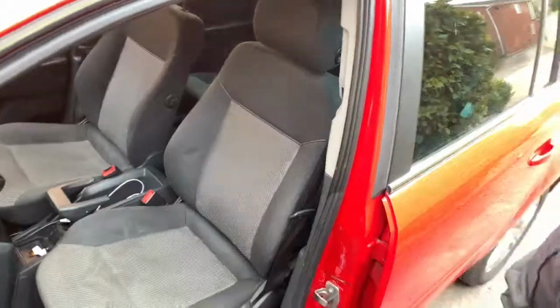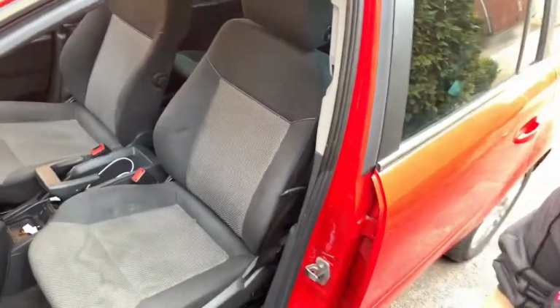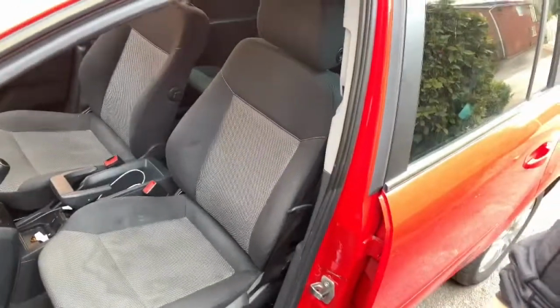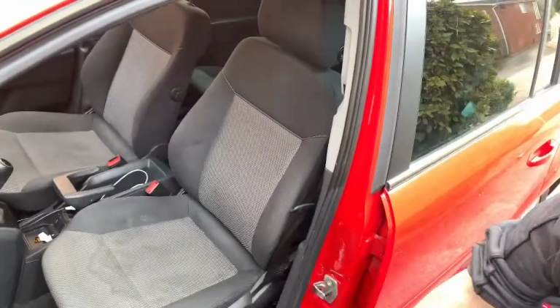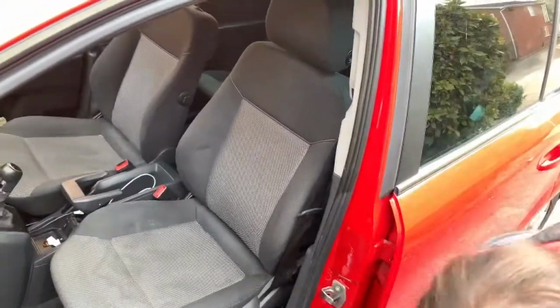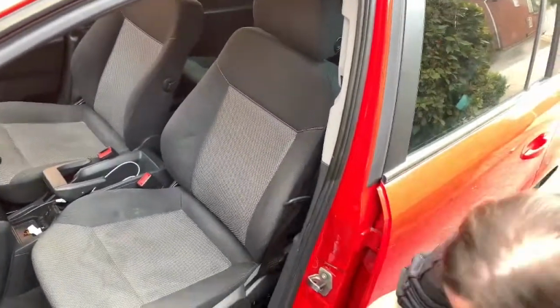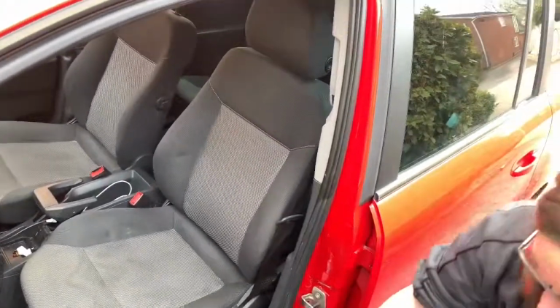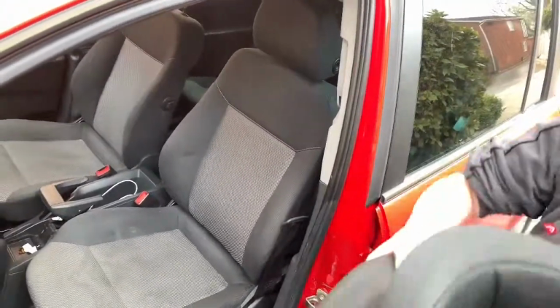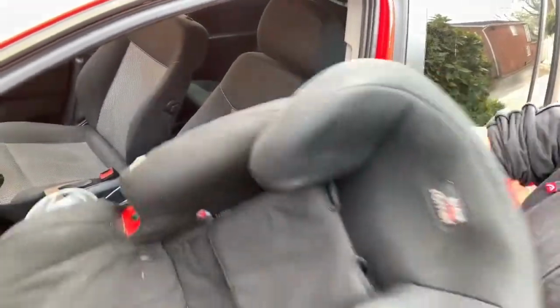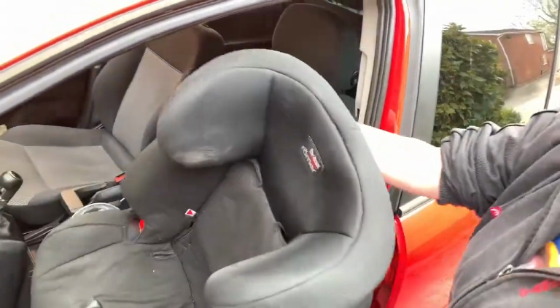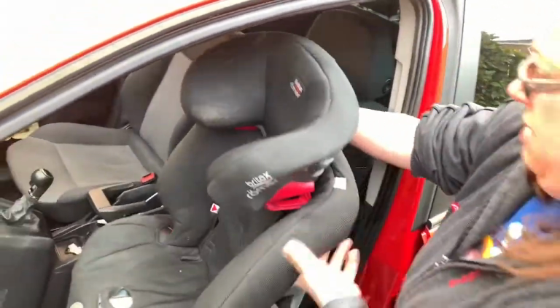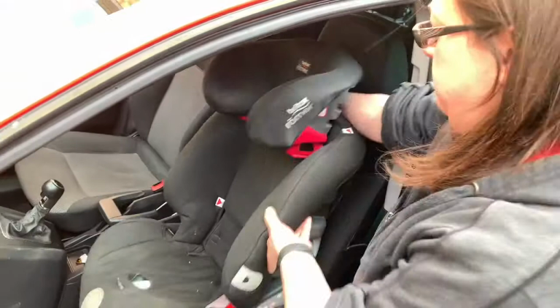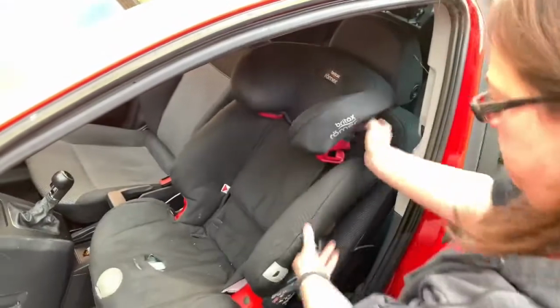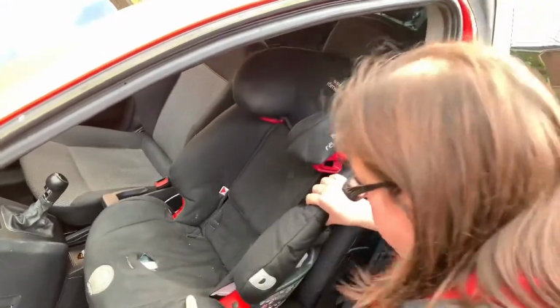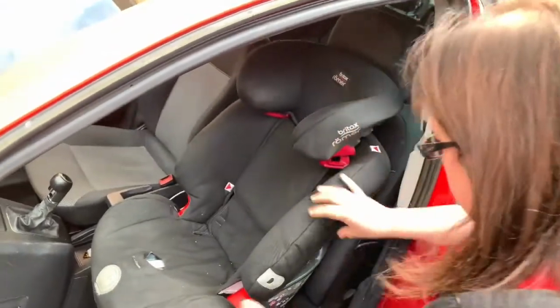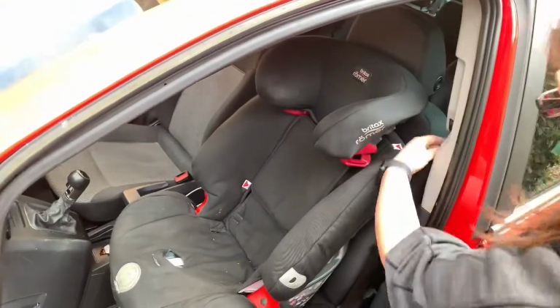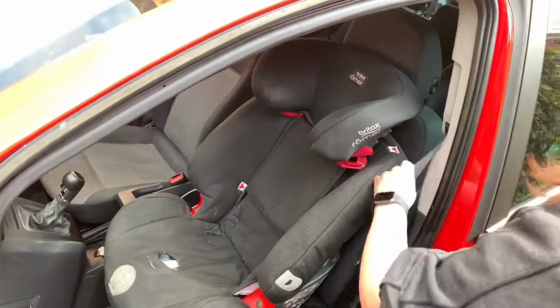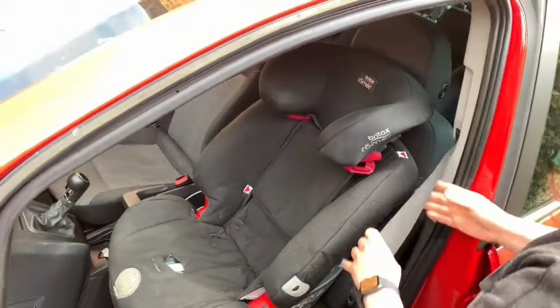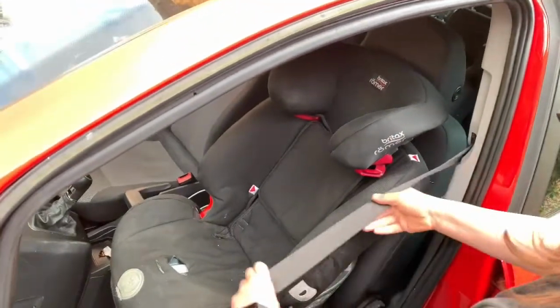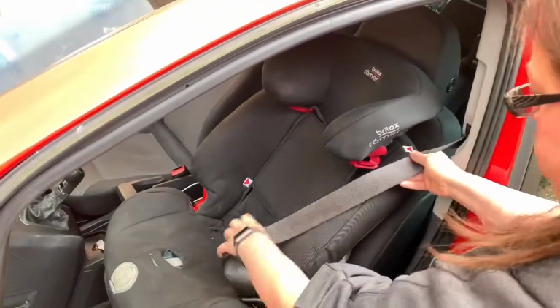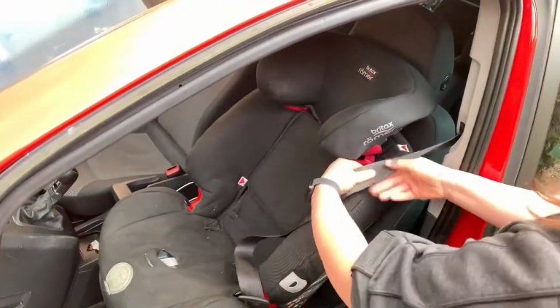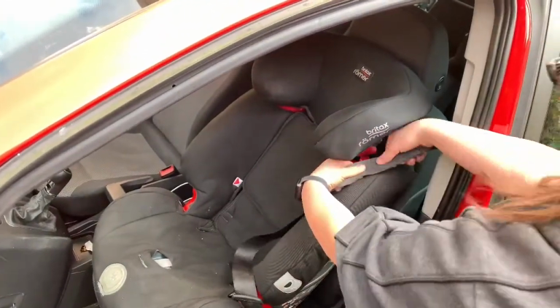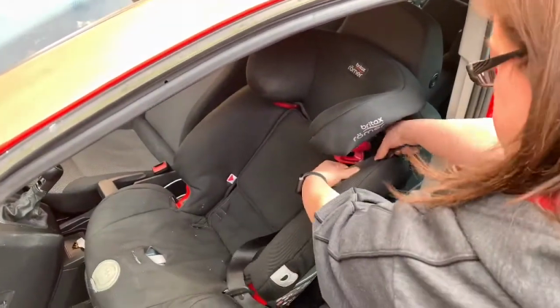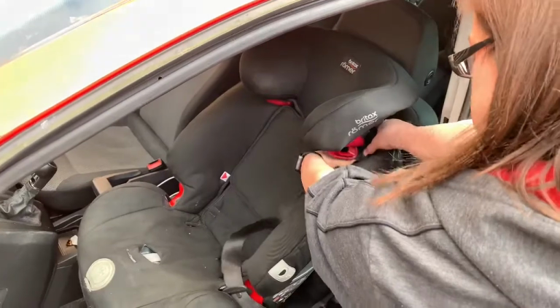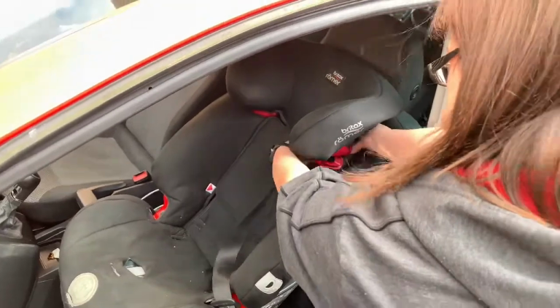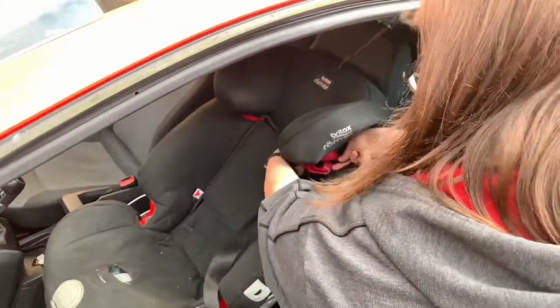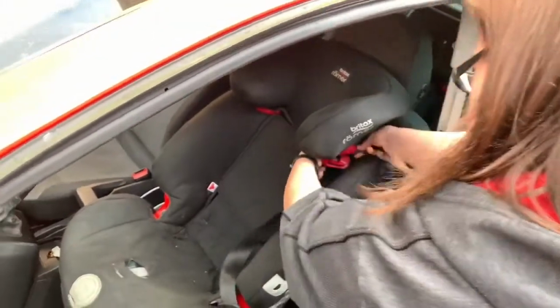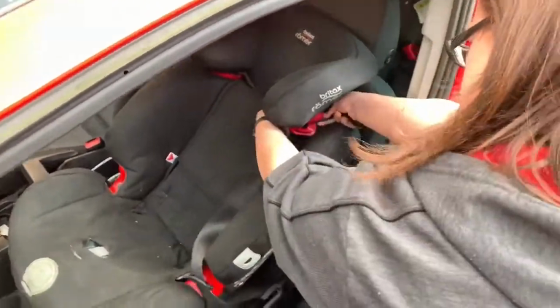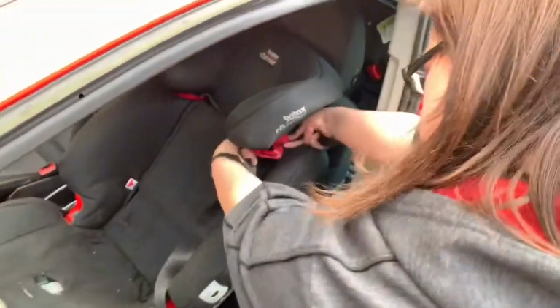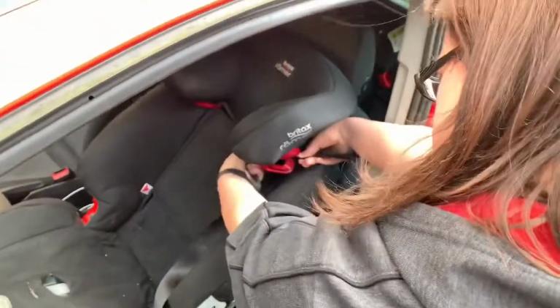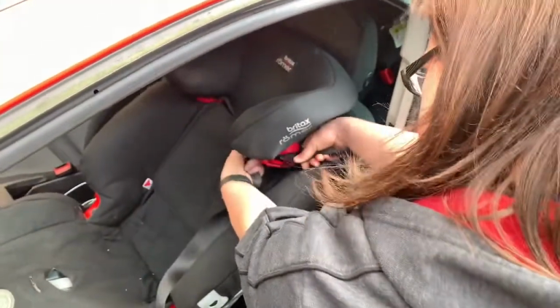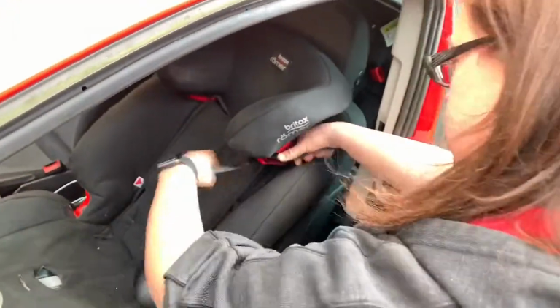Okay, see Luke's car seat. The belt is inserted through the red clip, pulled through the small hole.